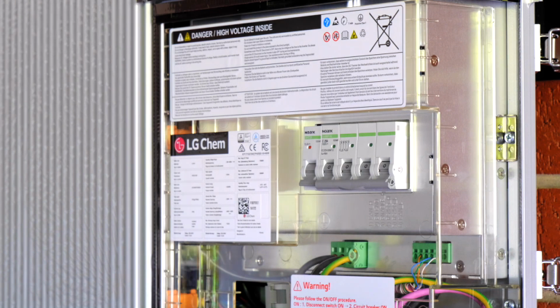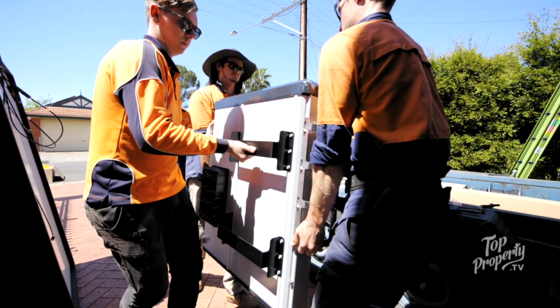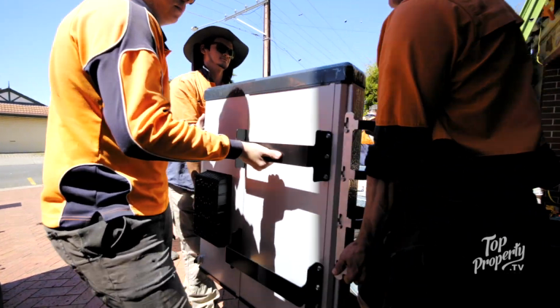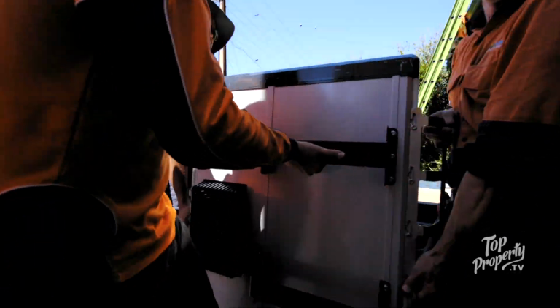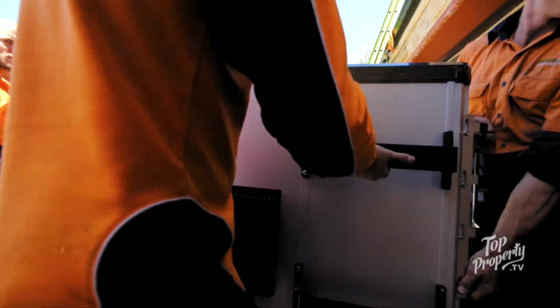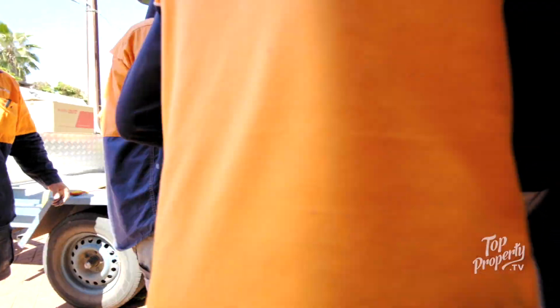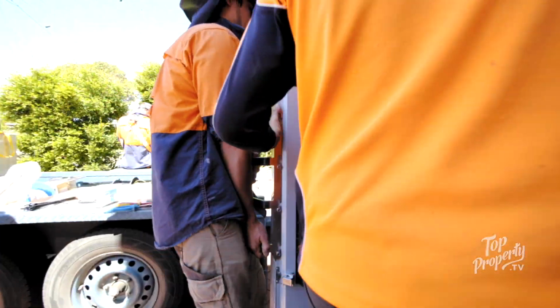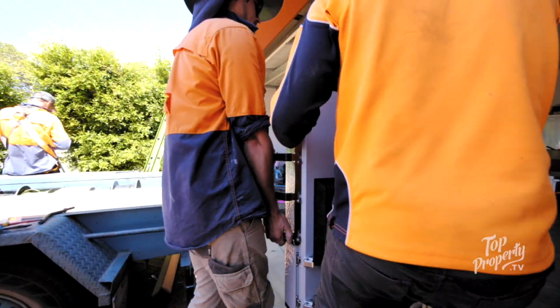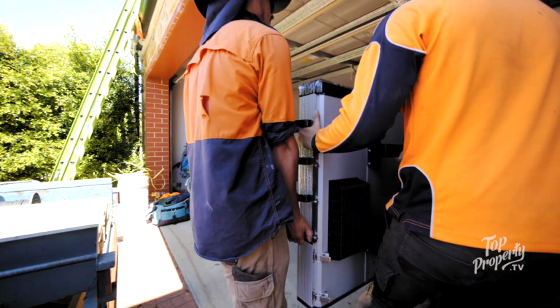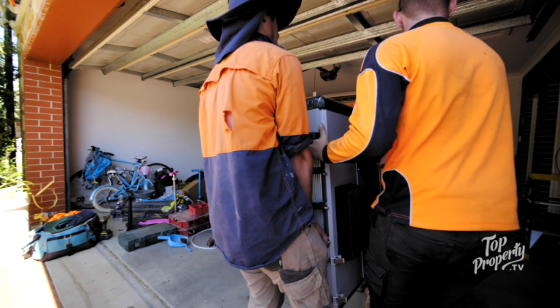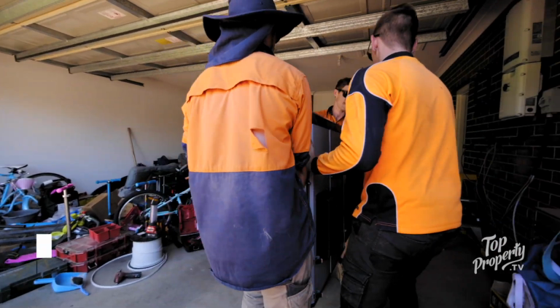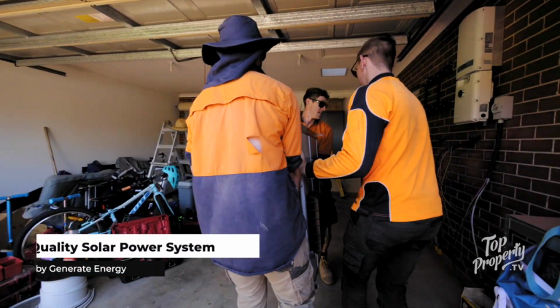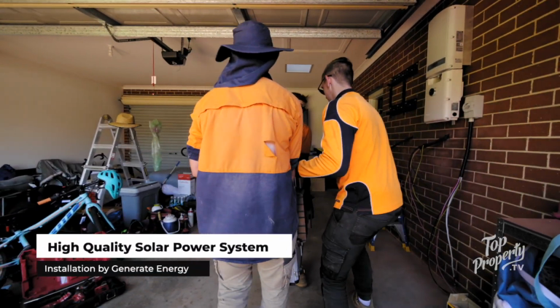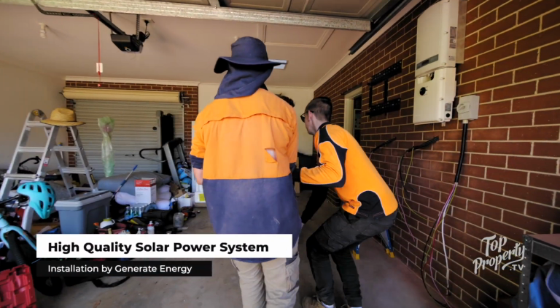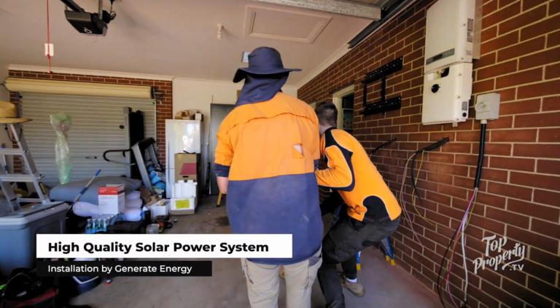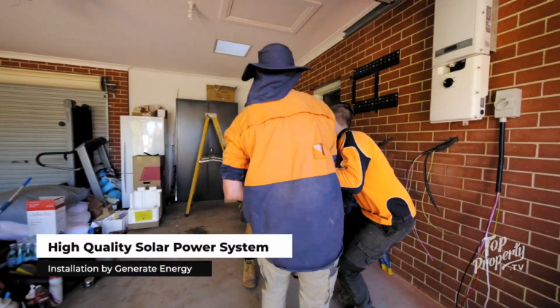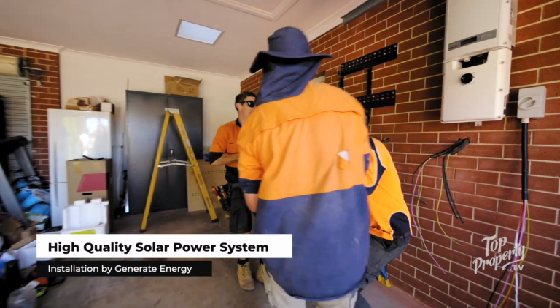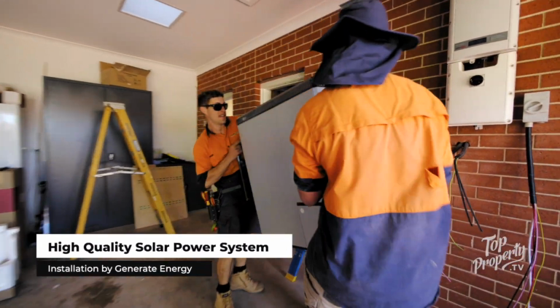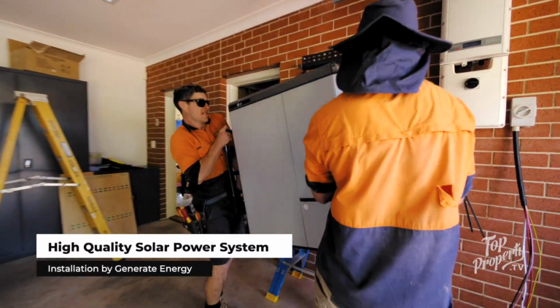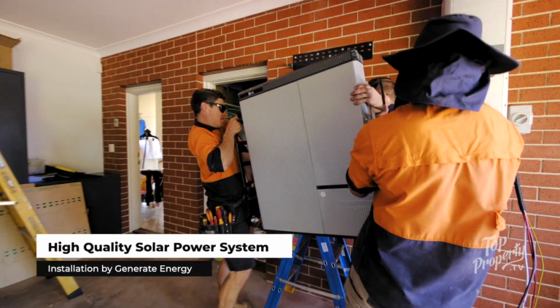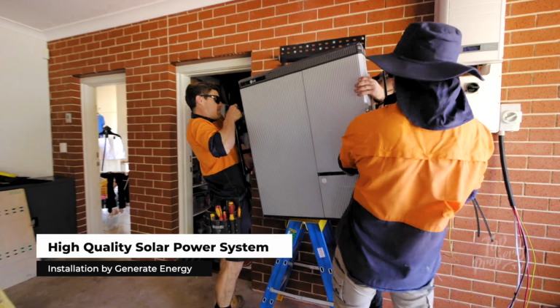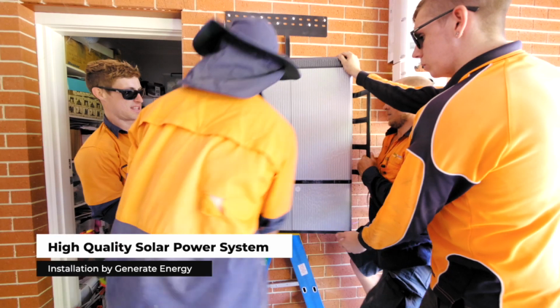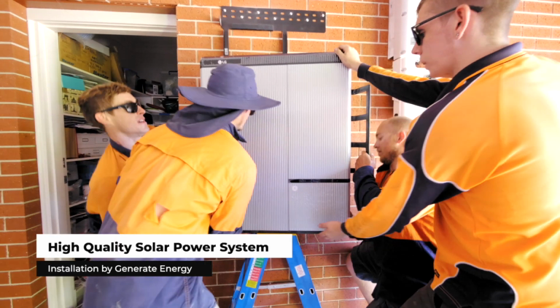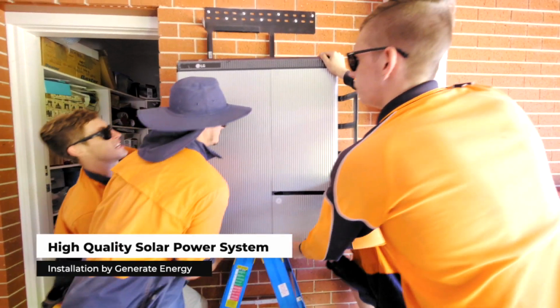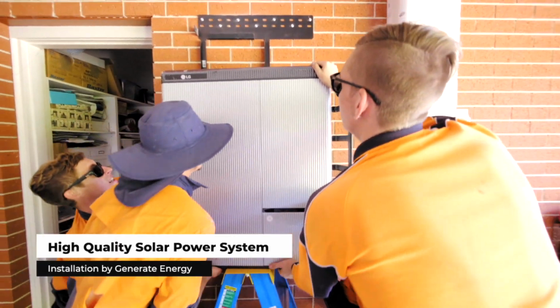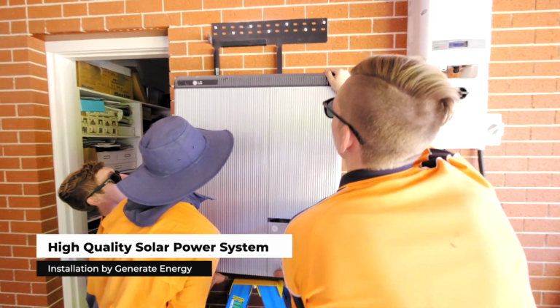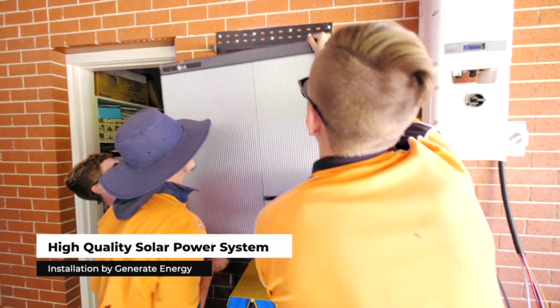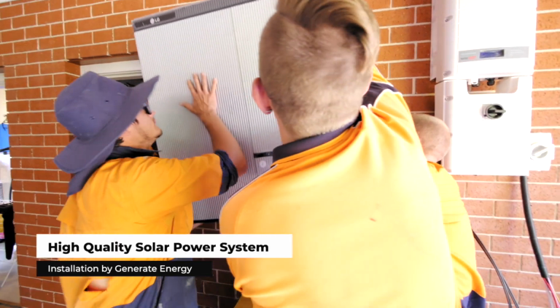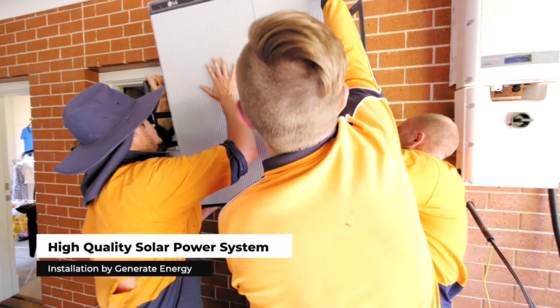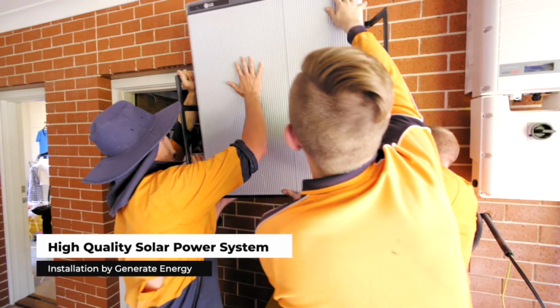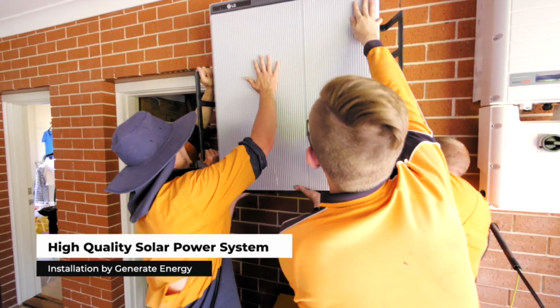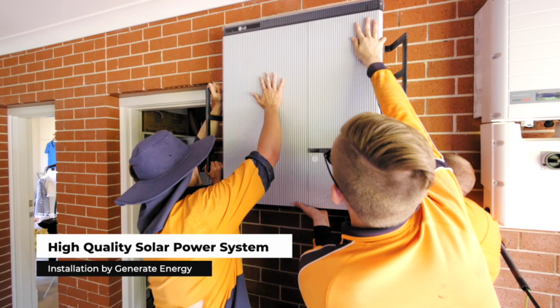For a complete new system — solar and a battery together — so maybe a 5 kilowatt inverter, a 6.6 kilowatt PV array, and around a 10 kilowatt hour battery, you'd be expecting to pay around $15,000 to $16,000, or $17,000 for a quality system.